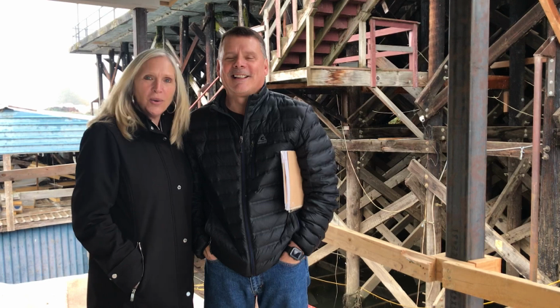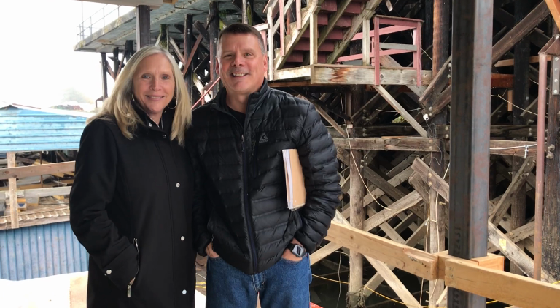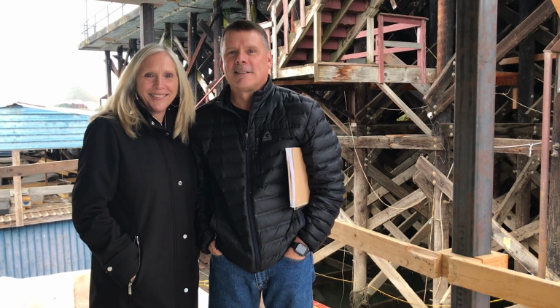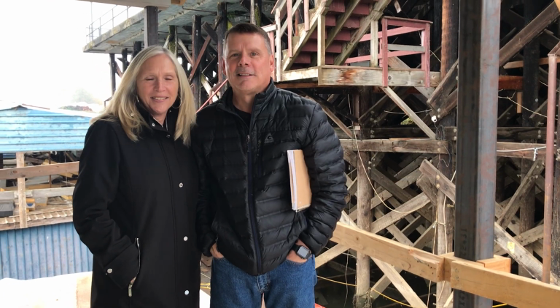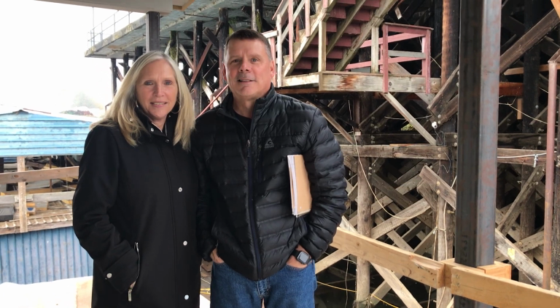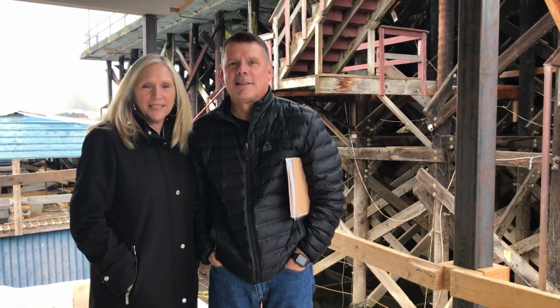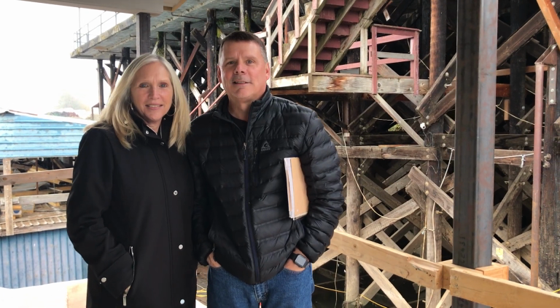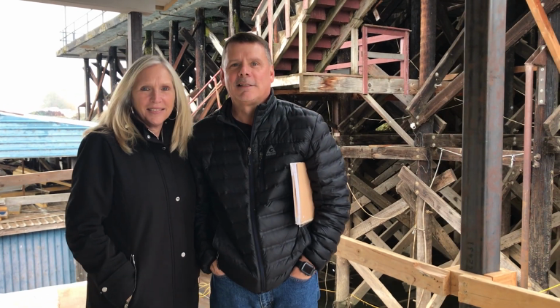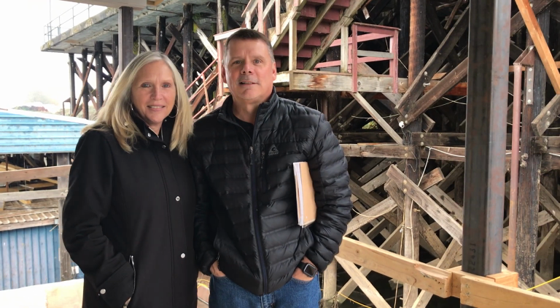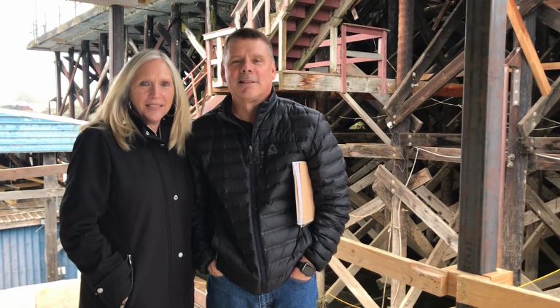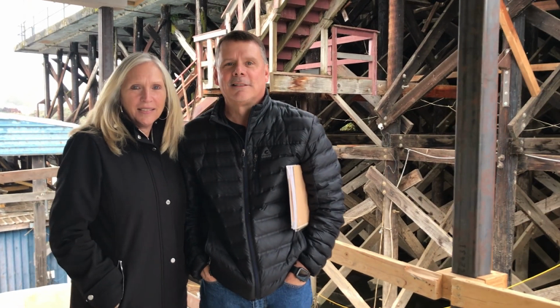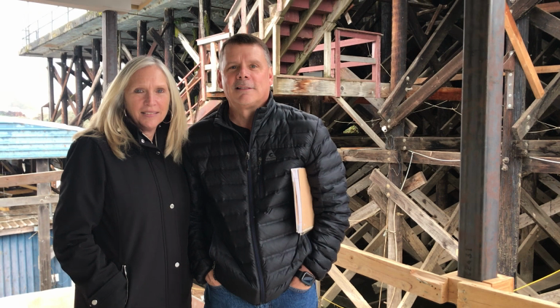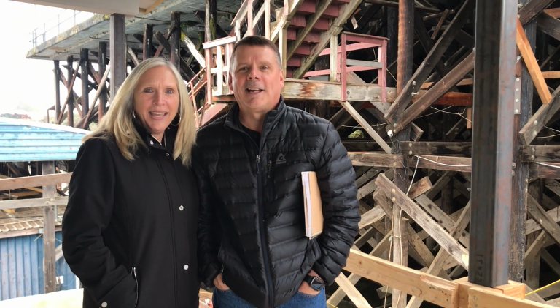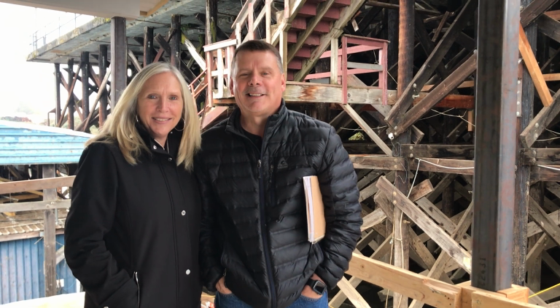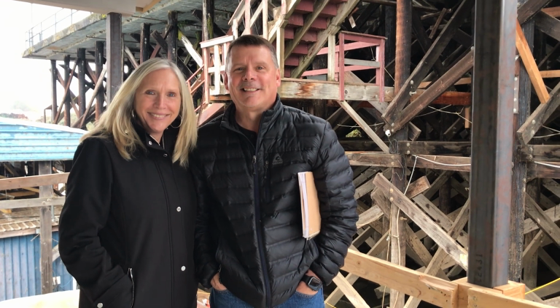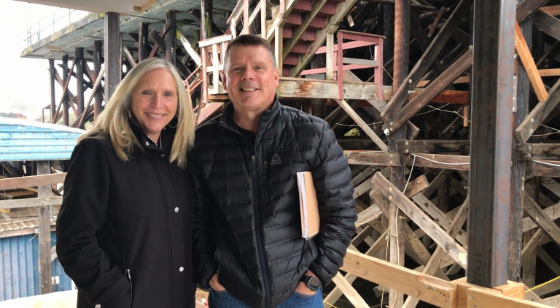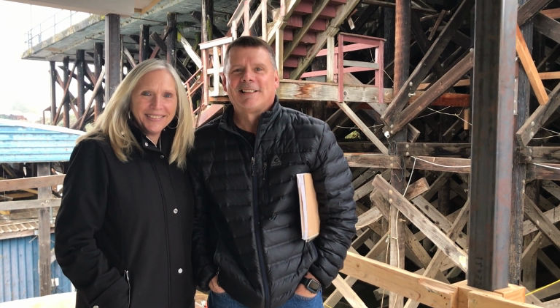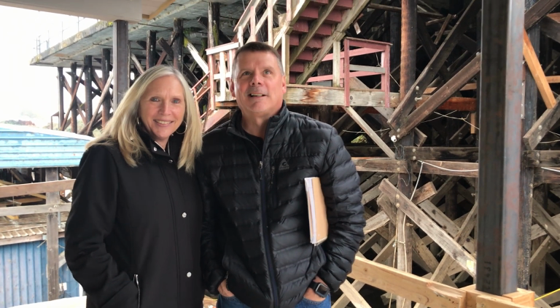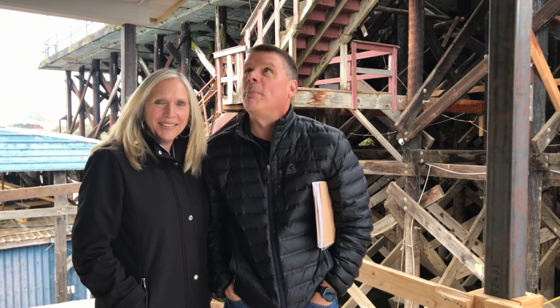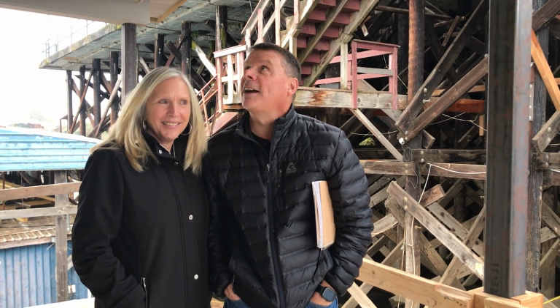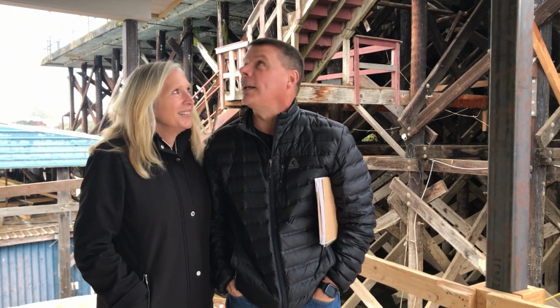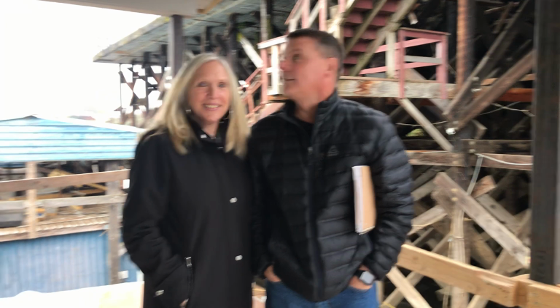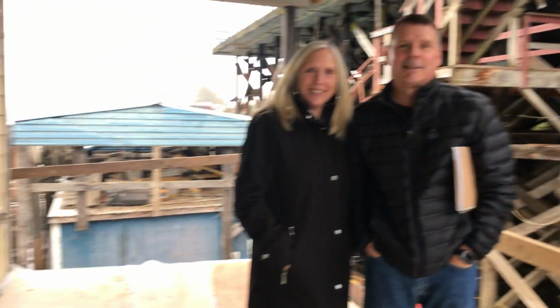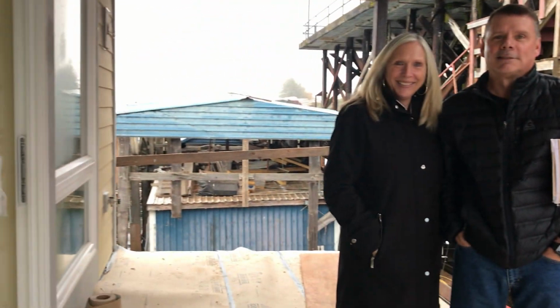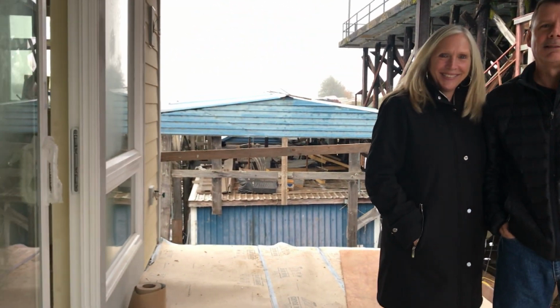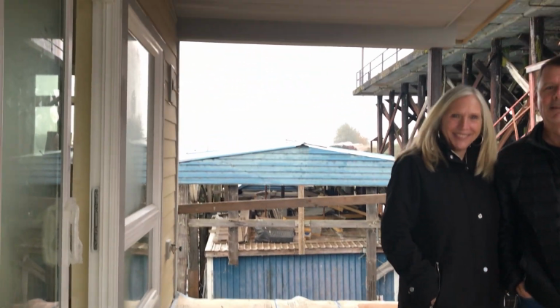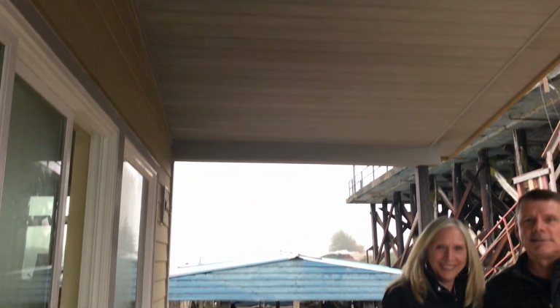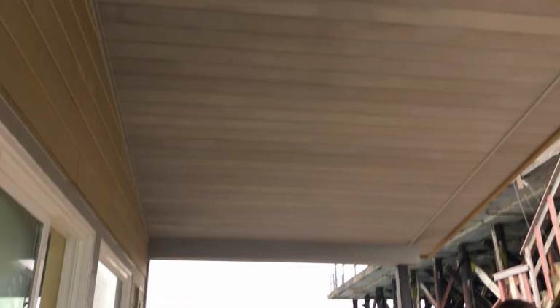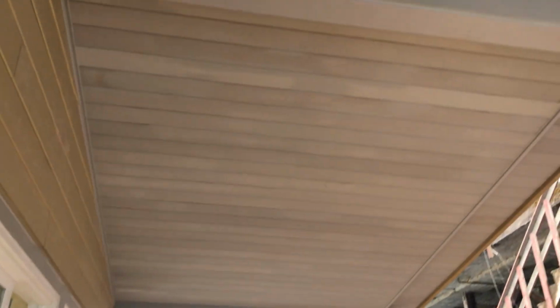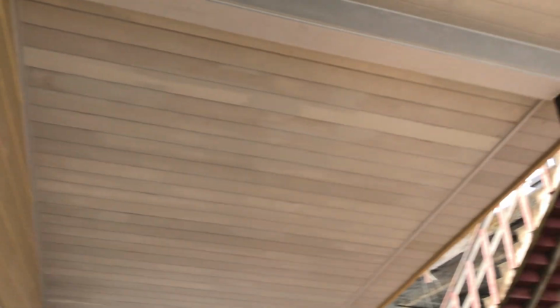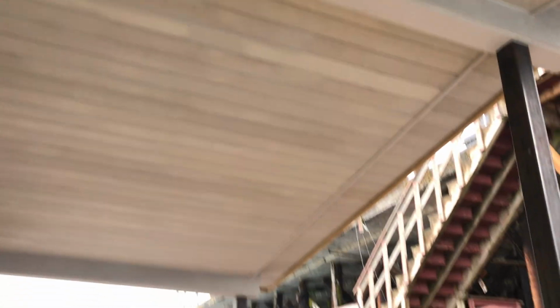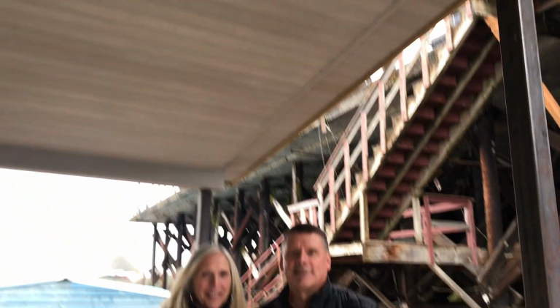Hey there everybody, this is Amy with Floating Homes Portland and we are chatting with Jeff and Sherry. We're standing on their back deck balcony — check it out!